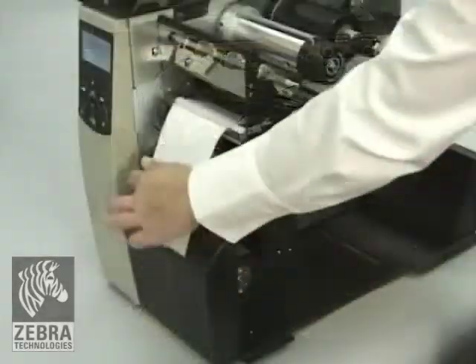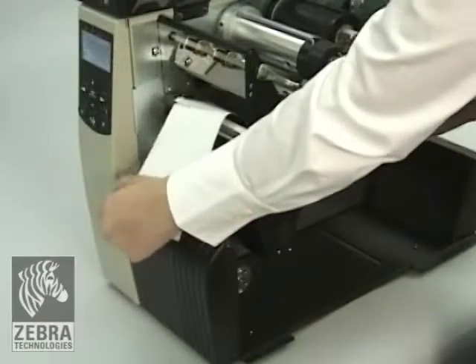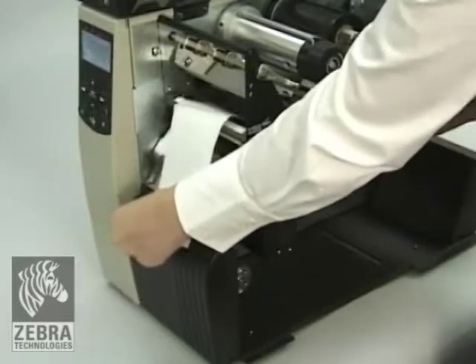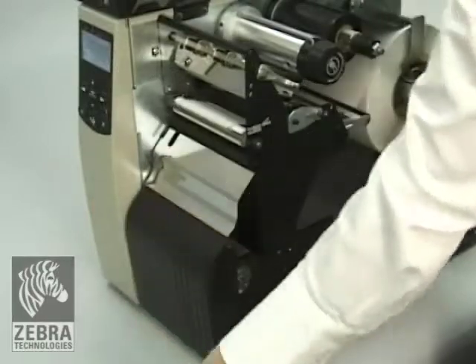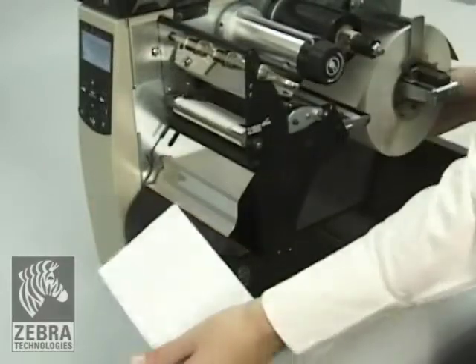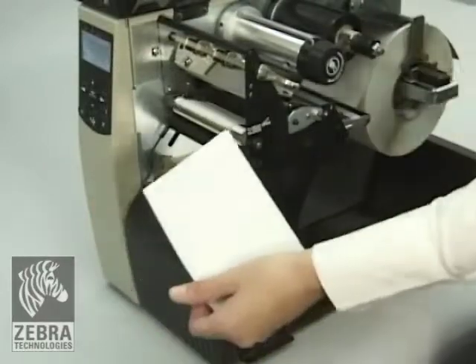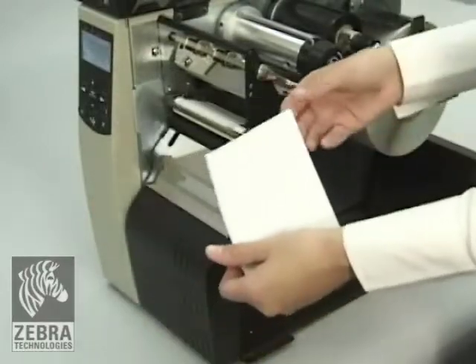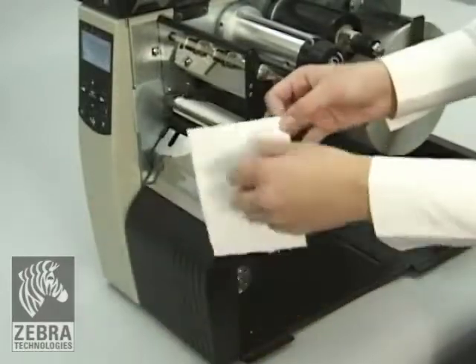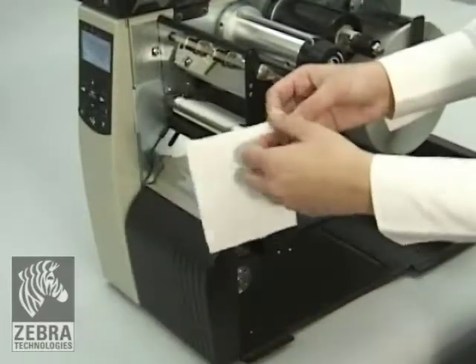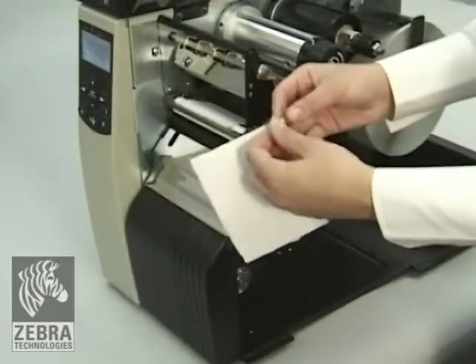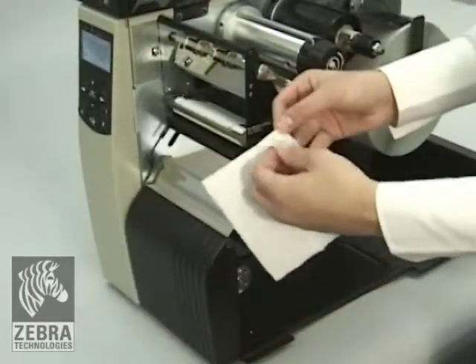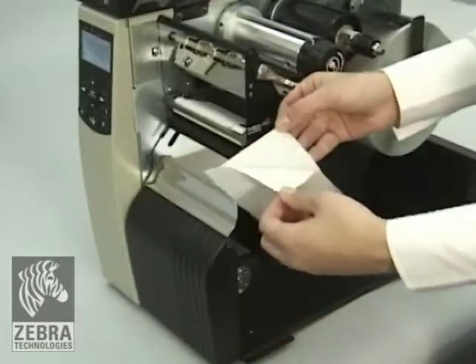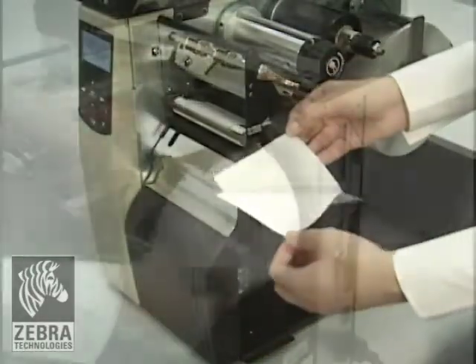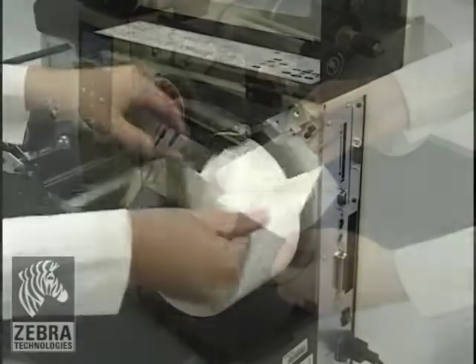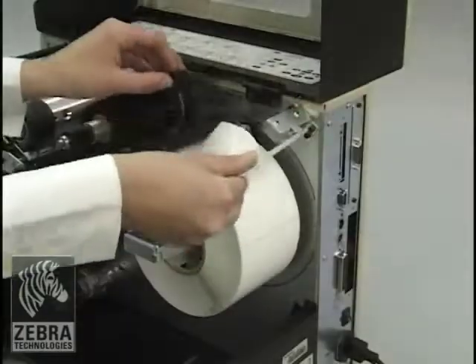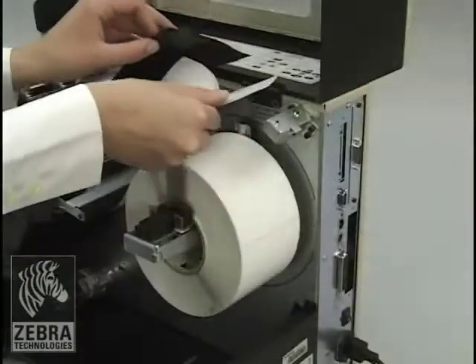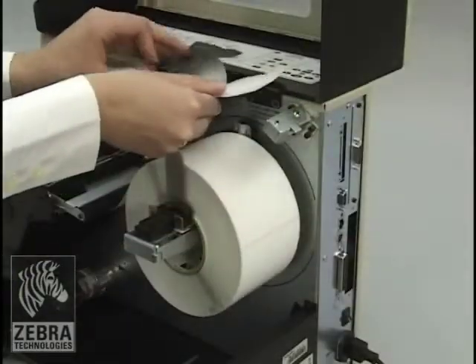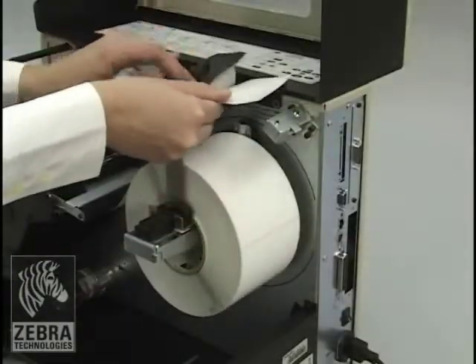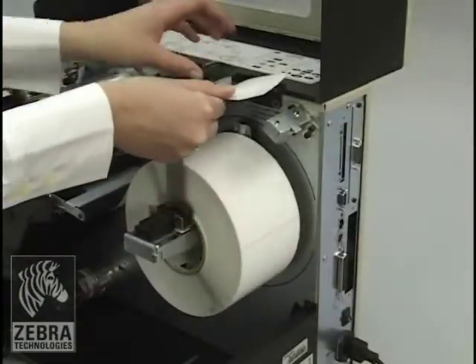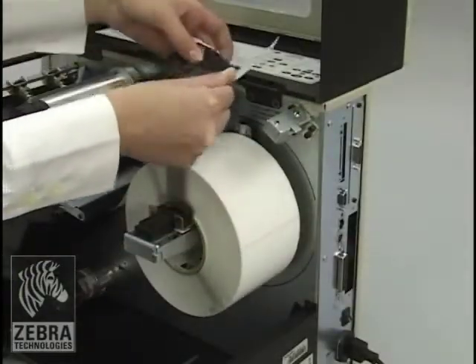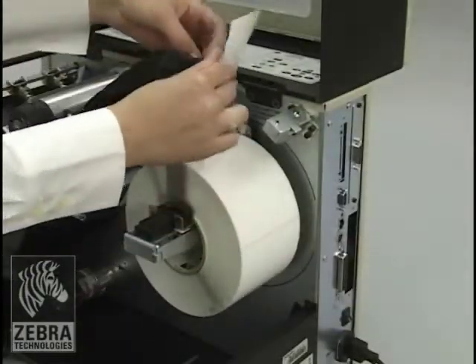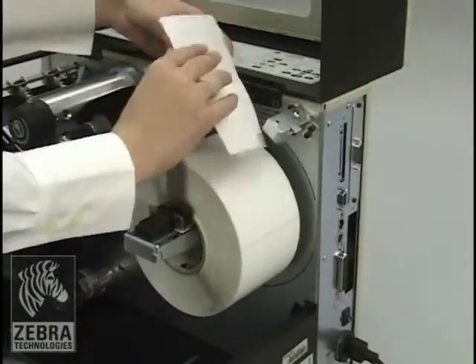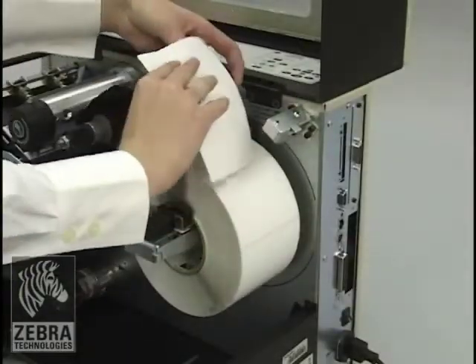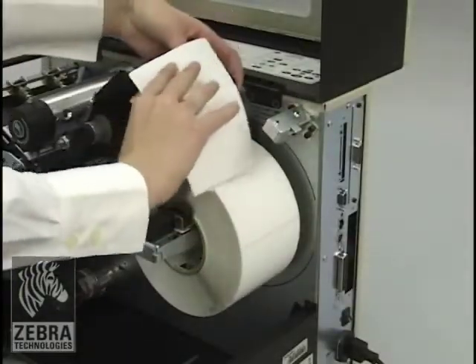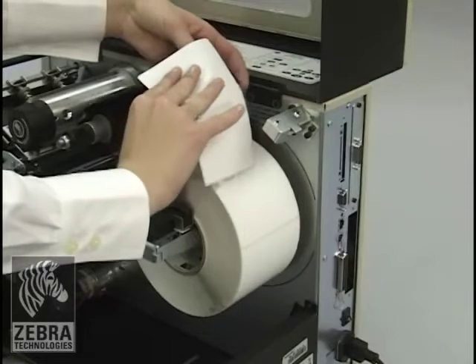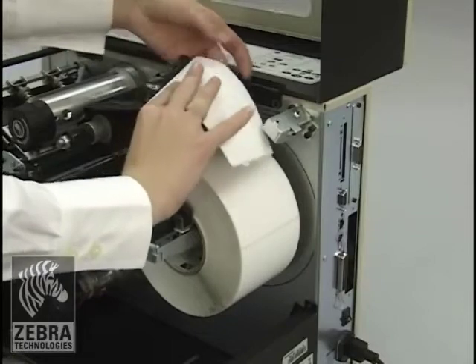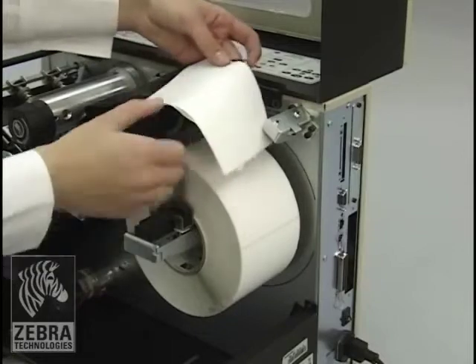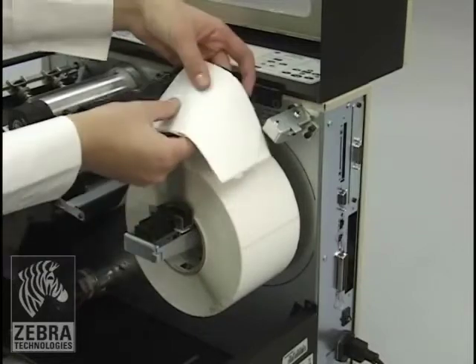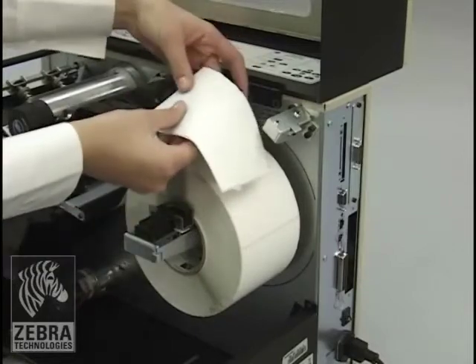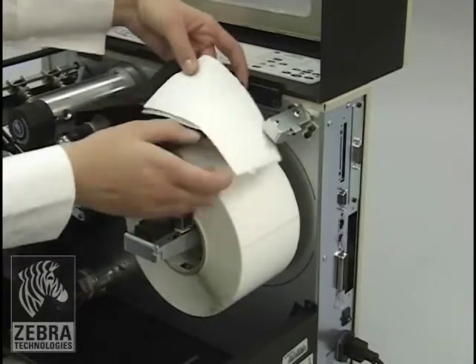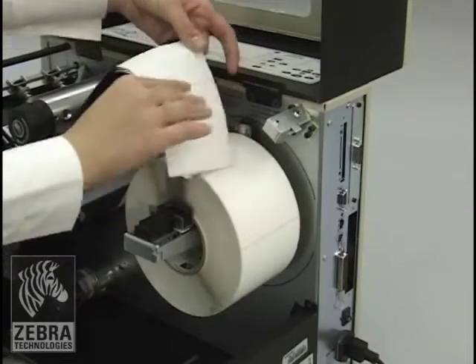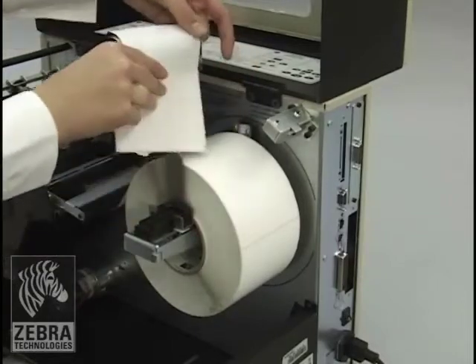Tear off a strip of label and backing from the label roll, about 6 inches or 15 centimeters. Peel the label from the backing. Overlap the ribbon and backing with the ribbon on top, and use a label to tape the two together. This serves as the ribbon leader.